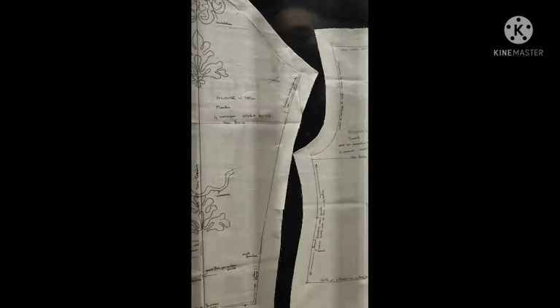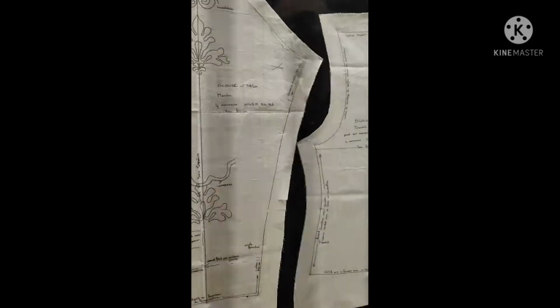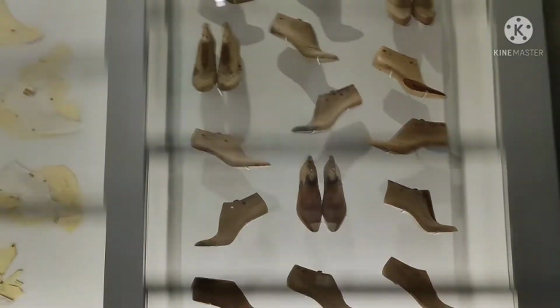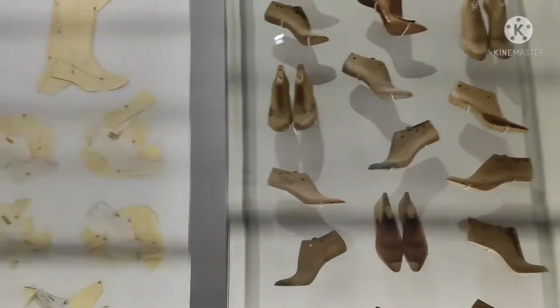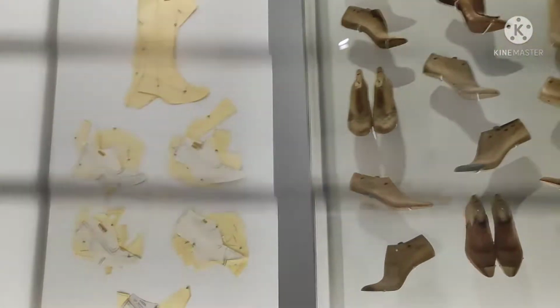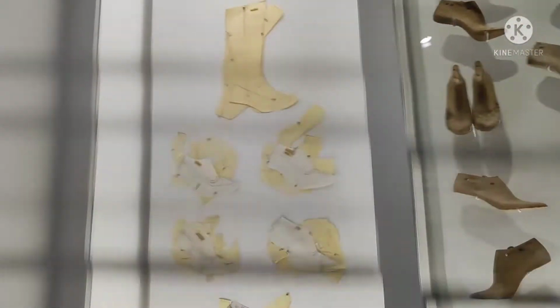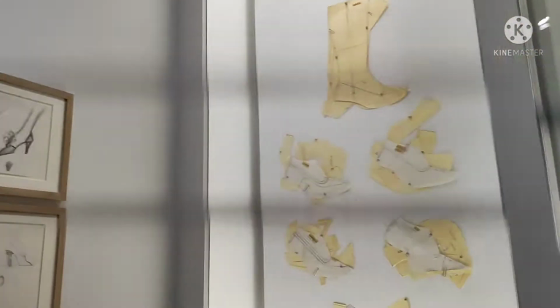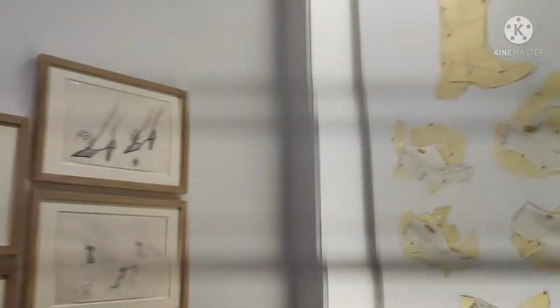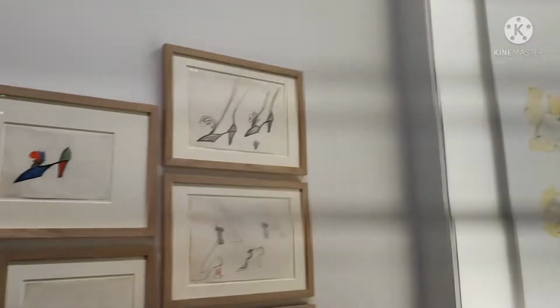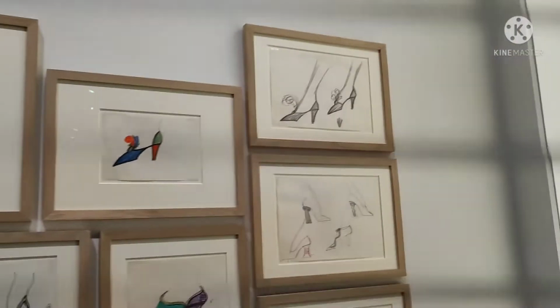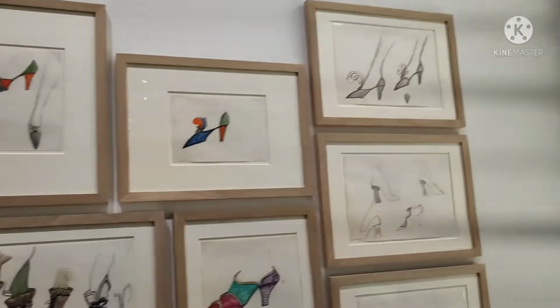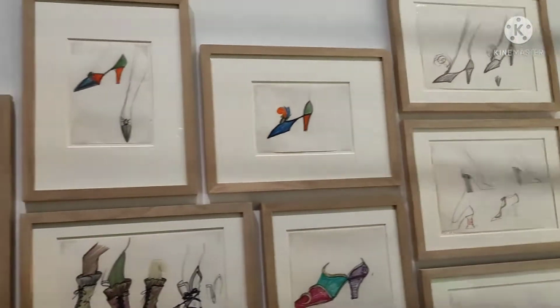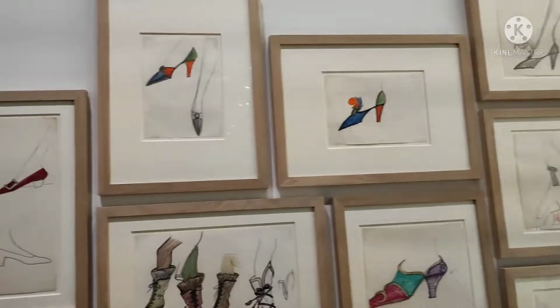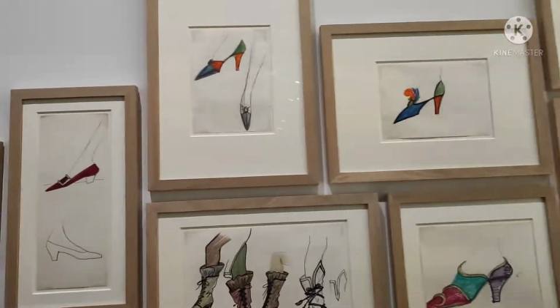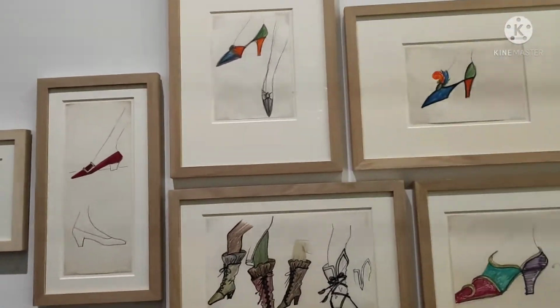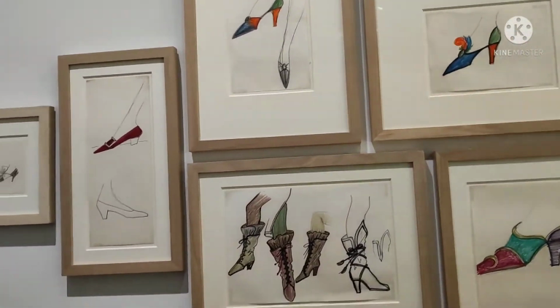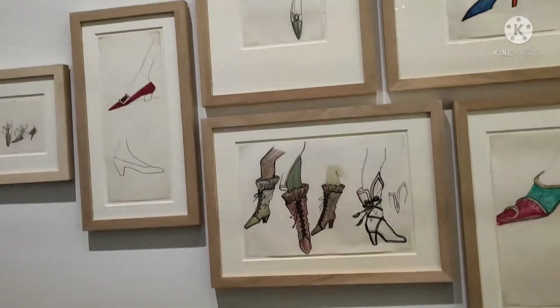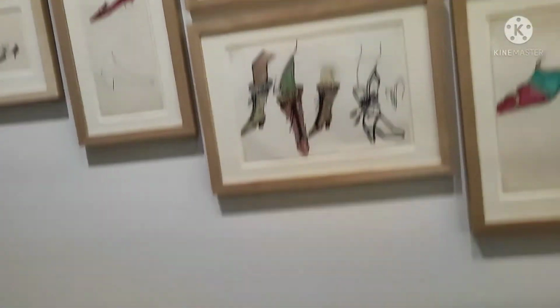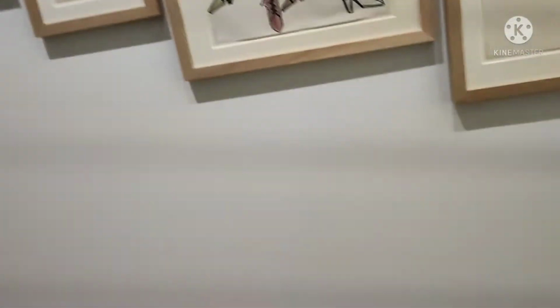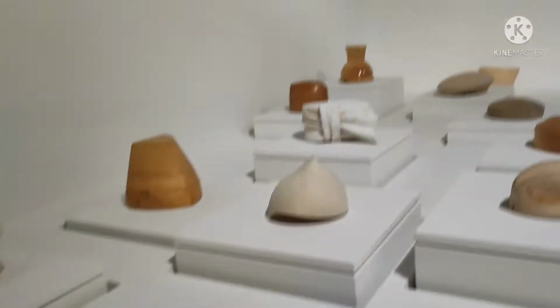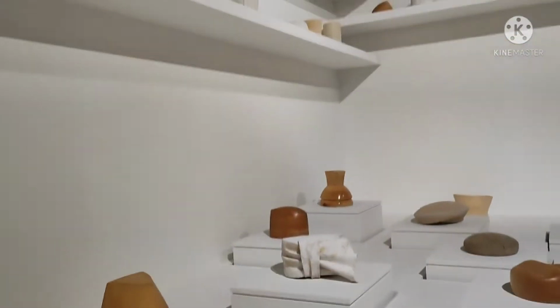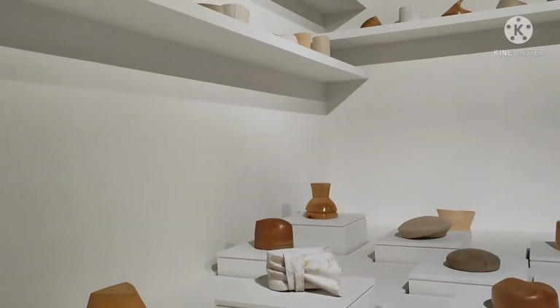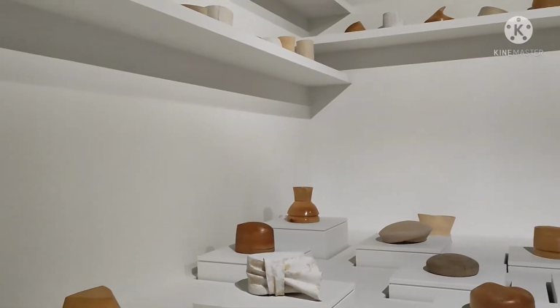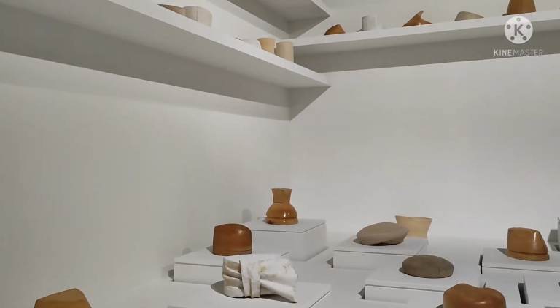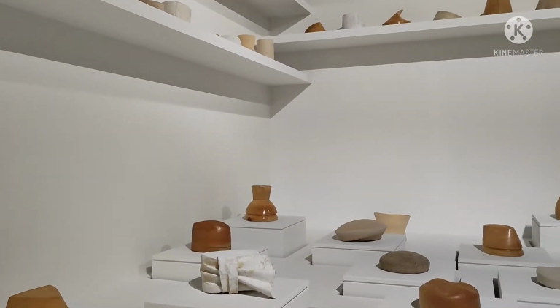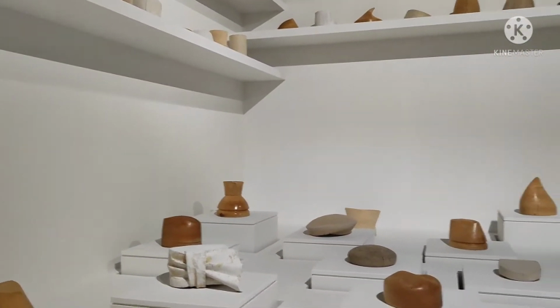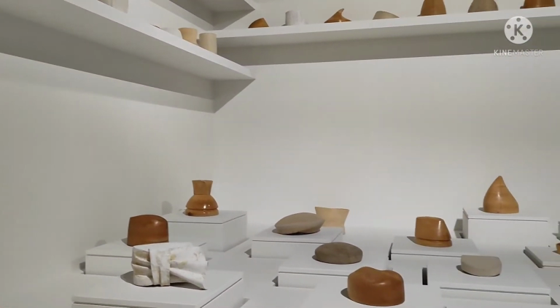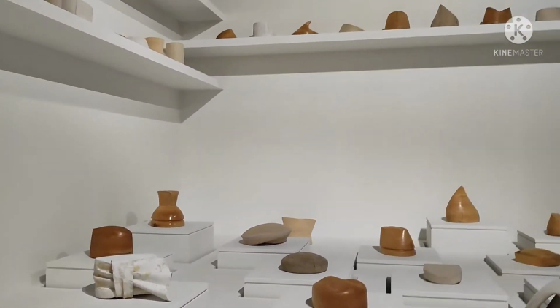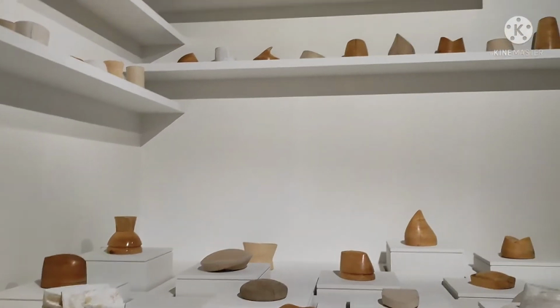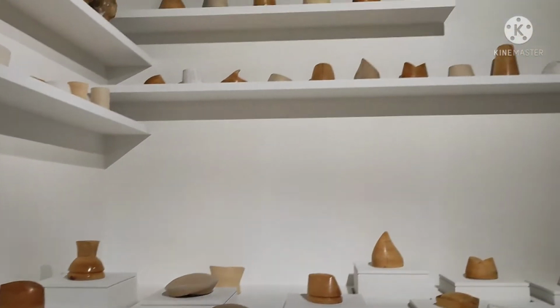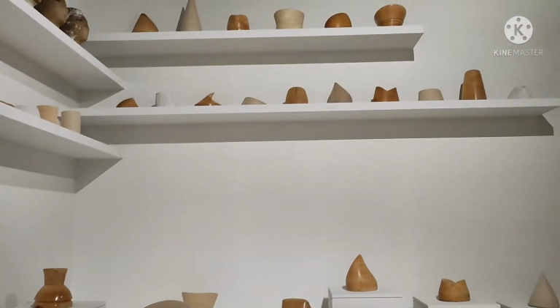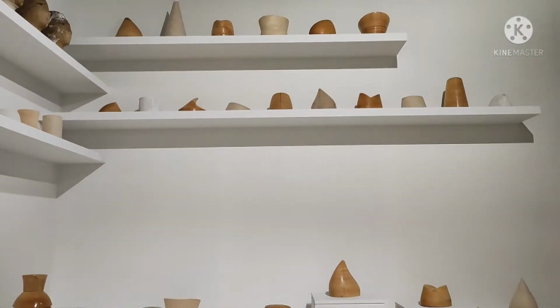Pwede kayo mag-visit sa vlog ko. And then, ayan naman sa mga accessories. Nagsketch din siya ng sarili niyang design. And this one naman, yung patterns and molds for the hats.